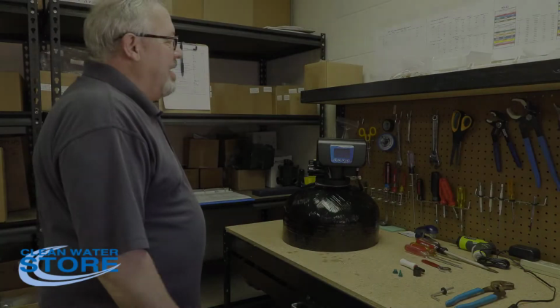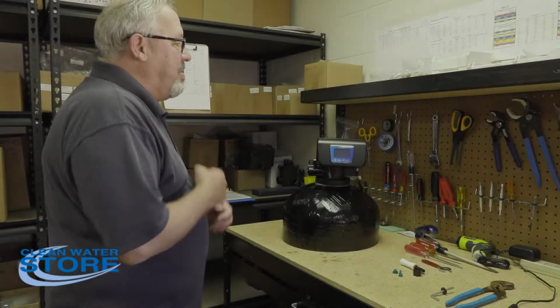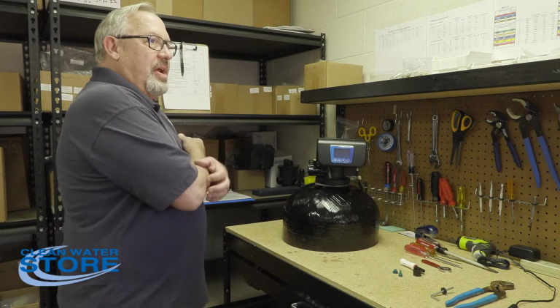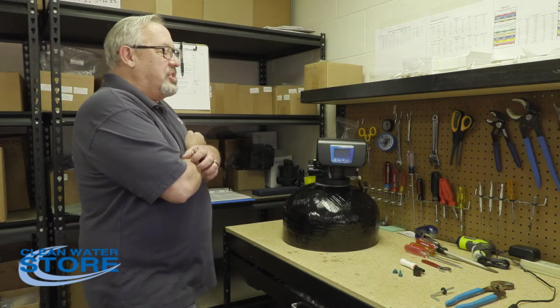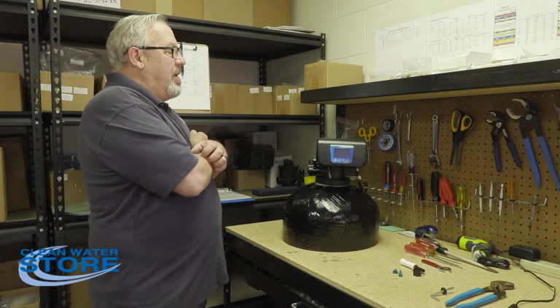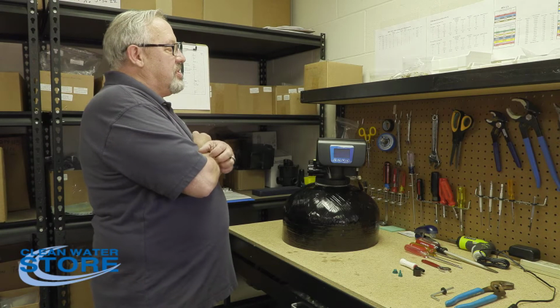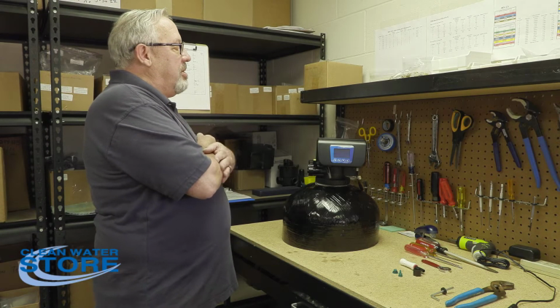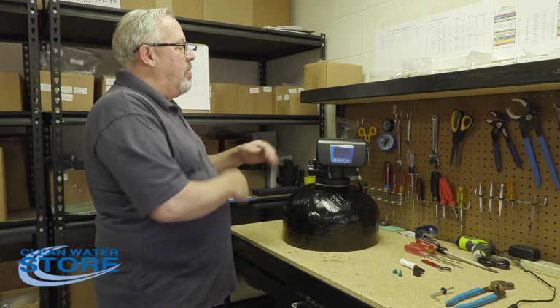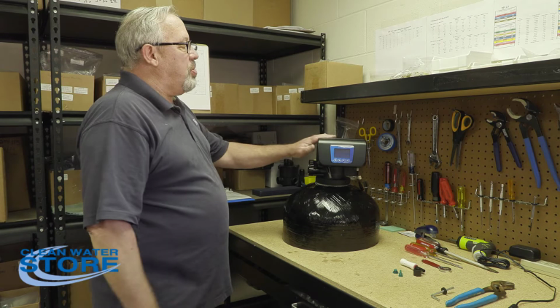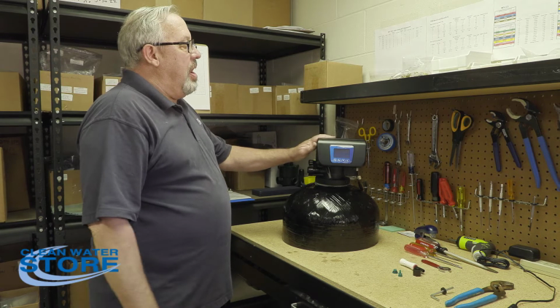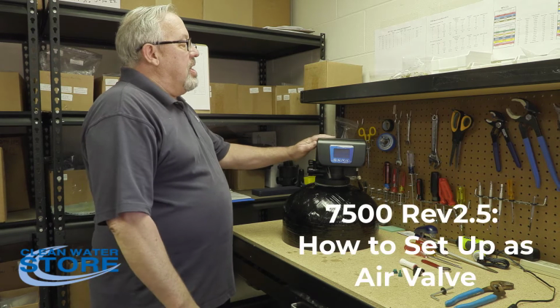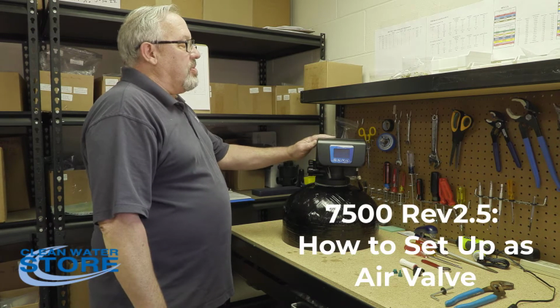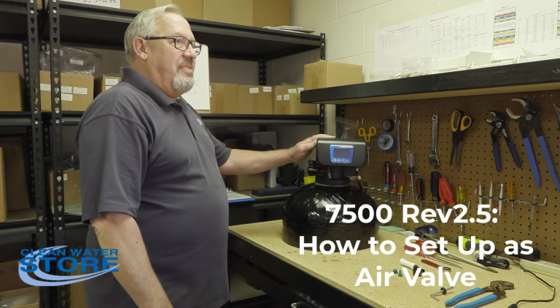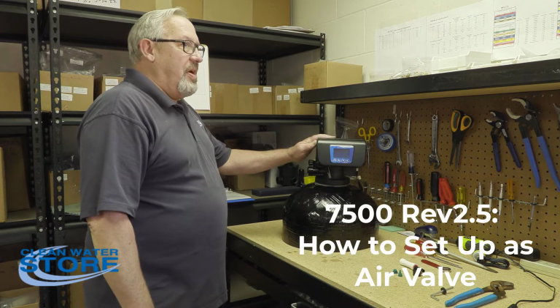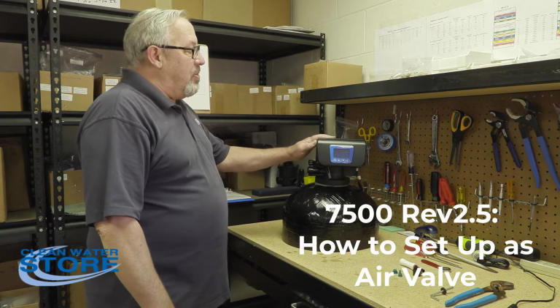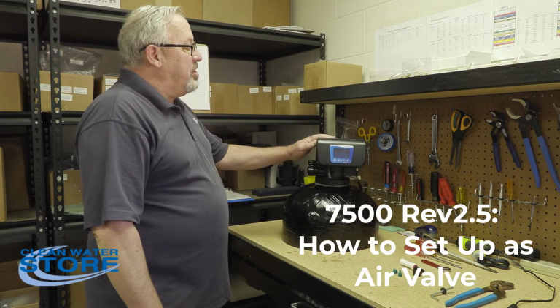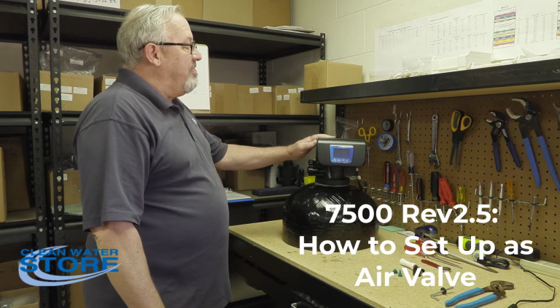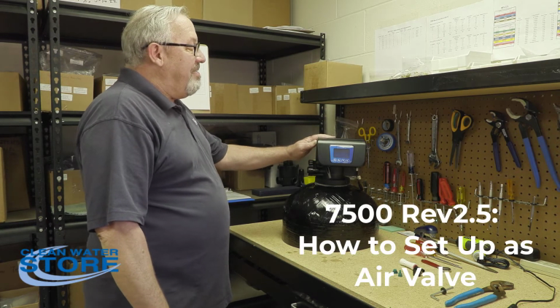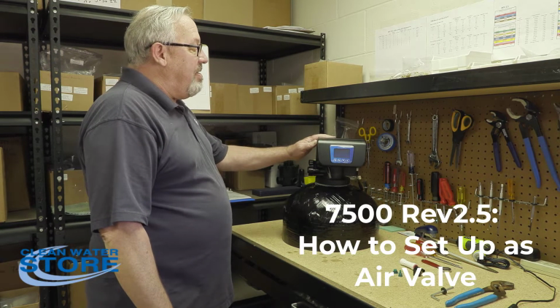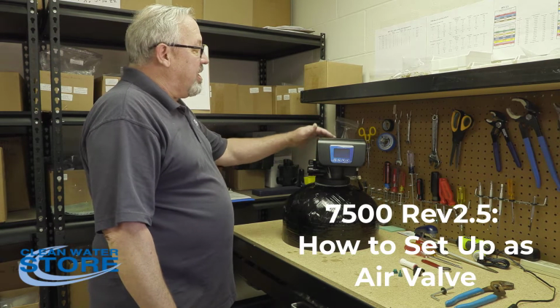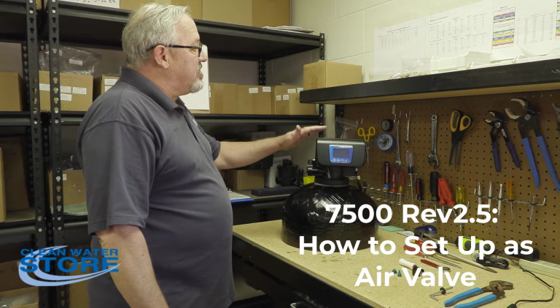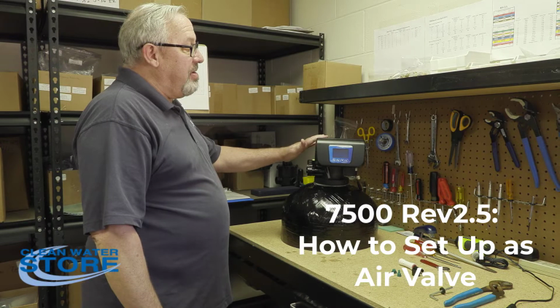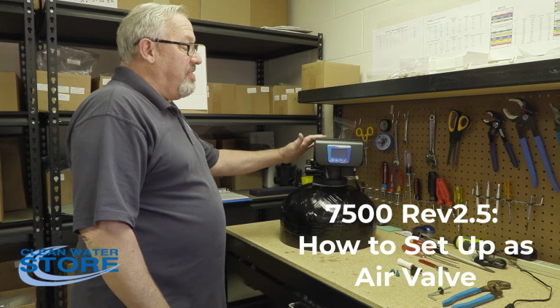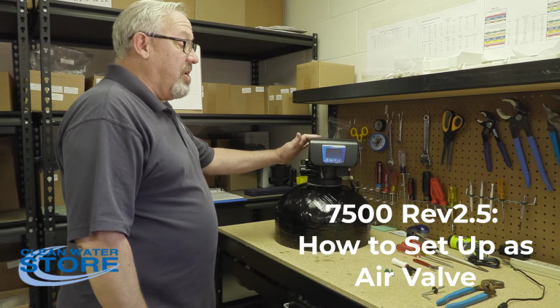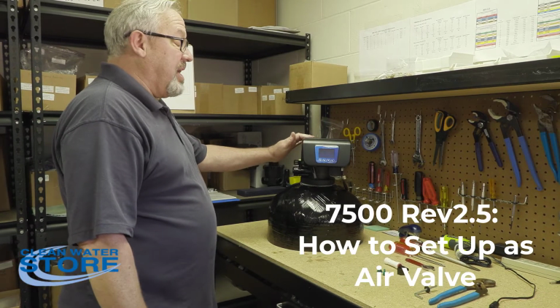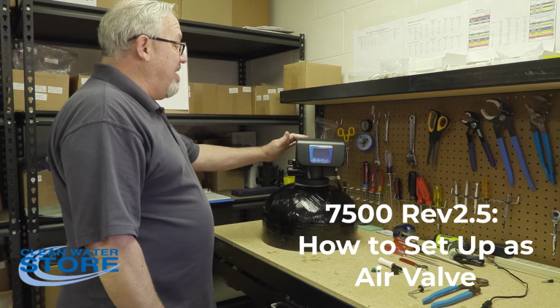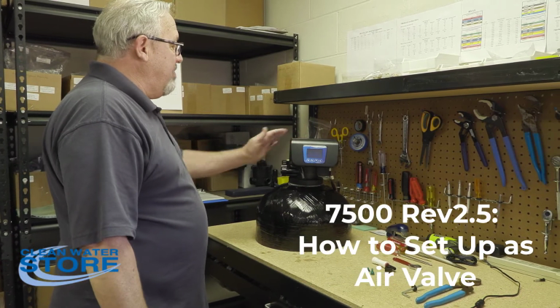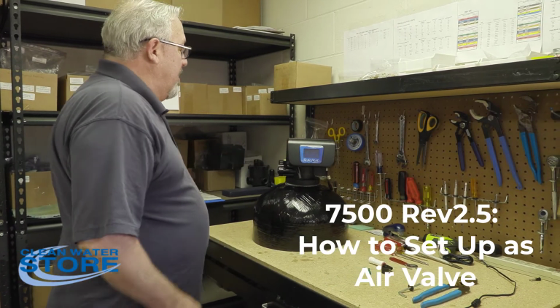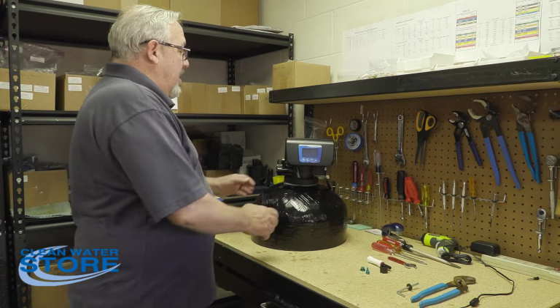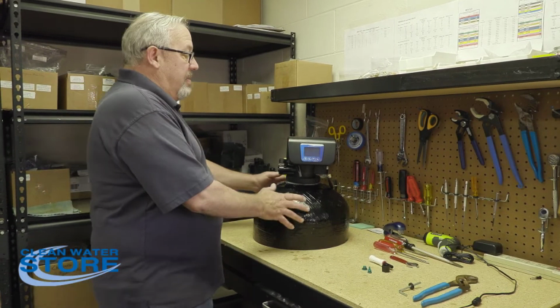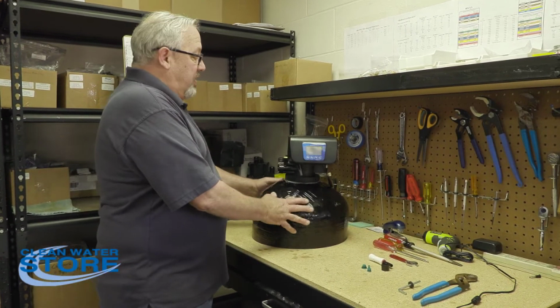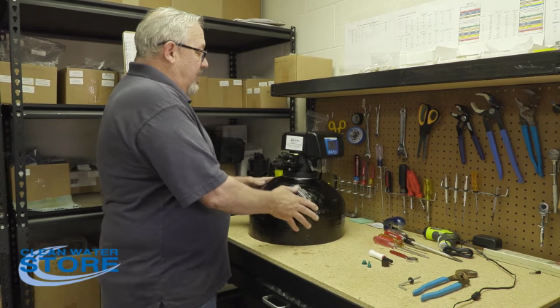Hi everybody, today we're going to show you how to set up your Clean Water Store model 7500 rev 2.5 valve. We're going to take the standard valve and convert it to an air valve.